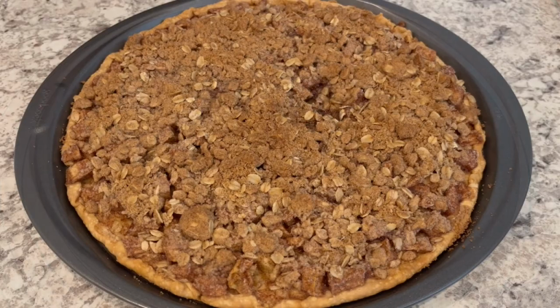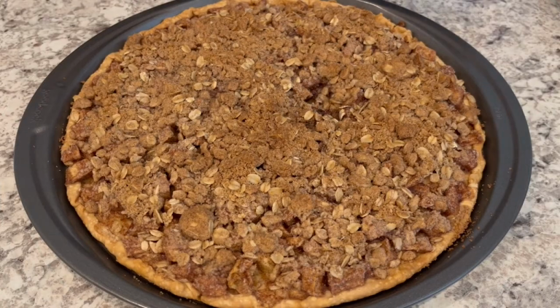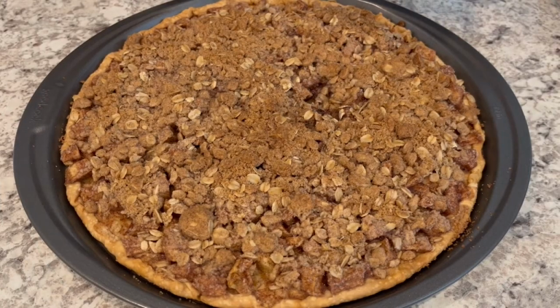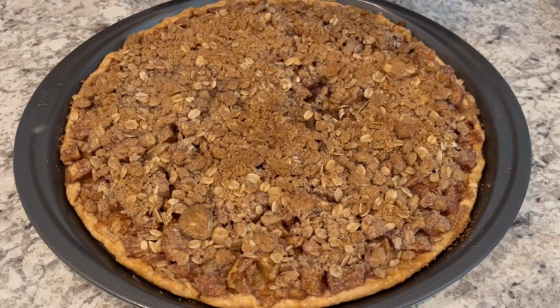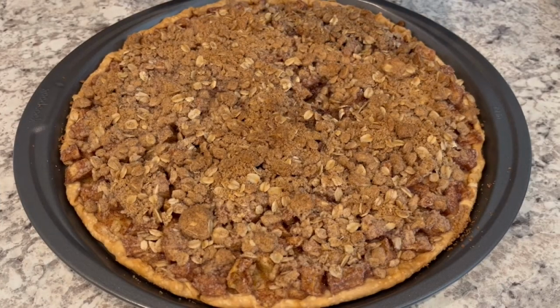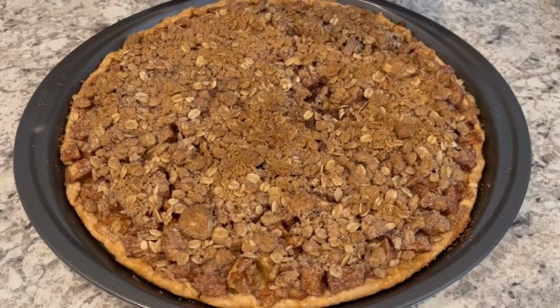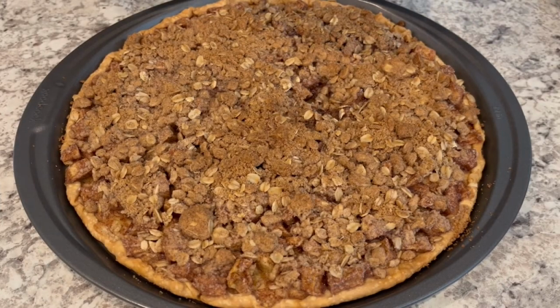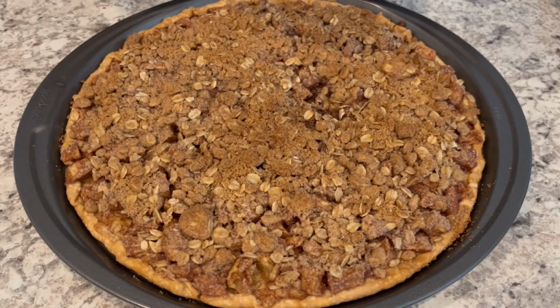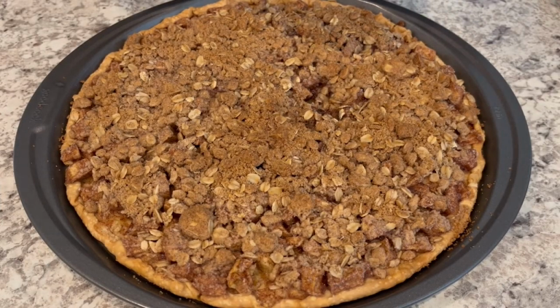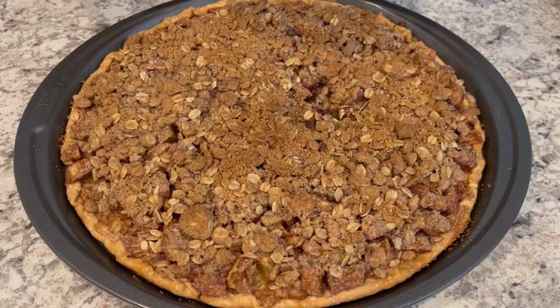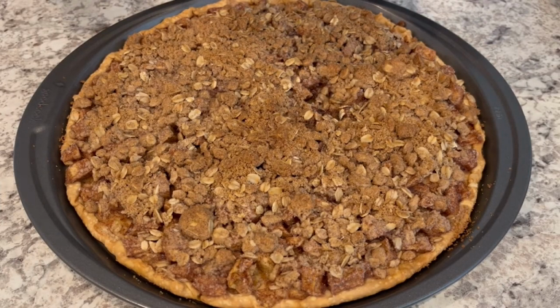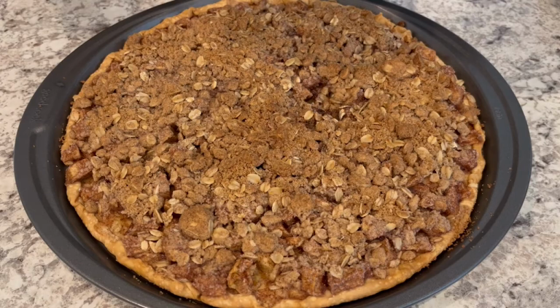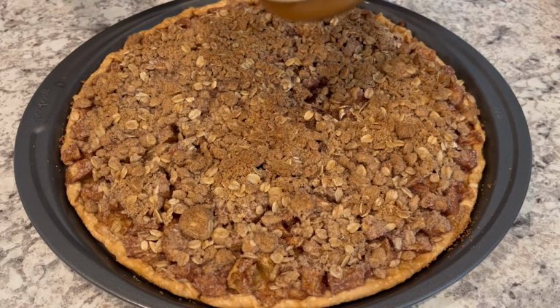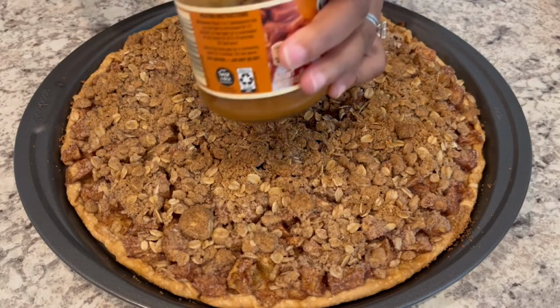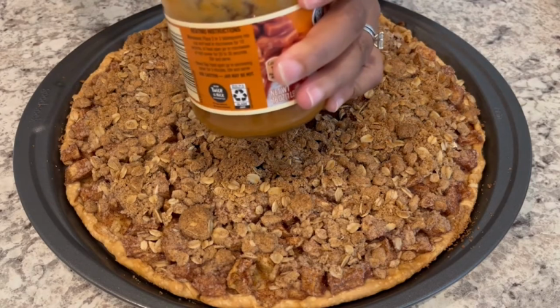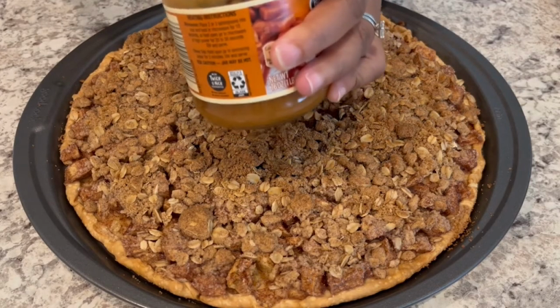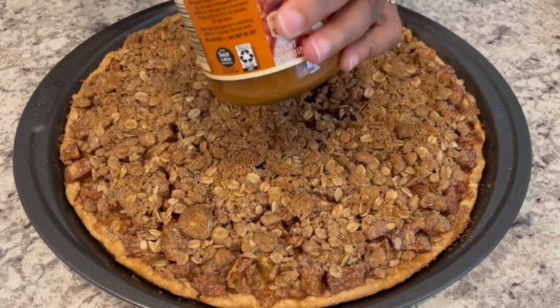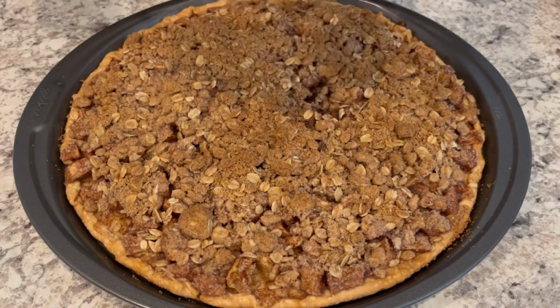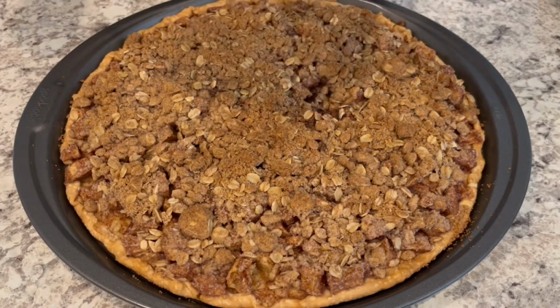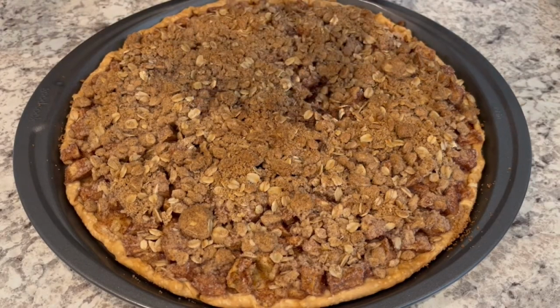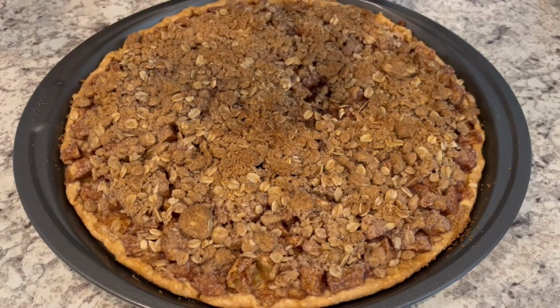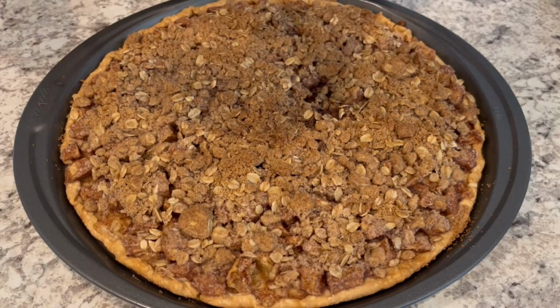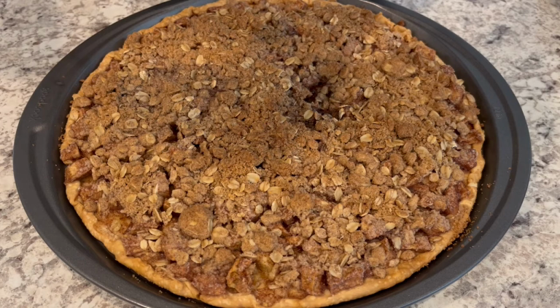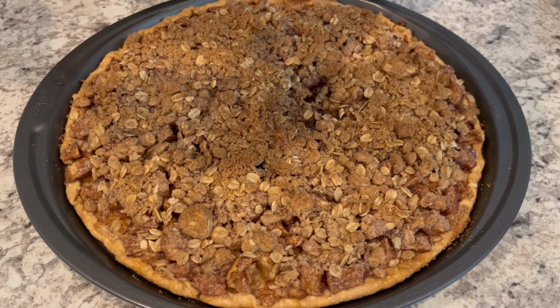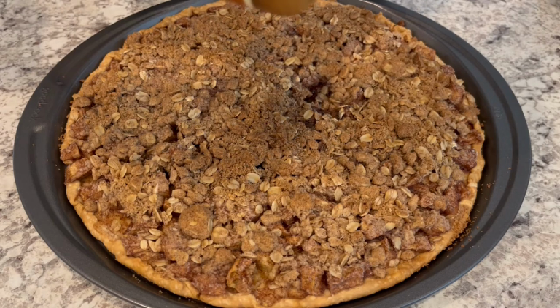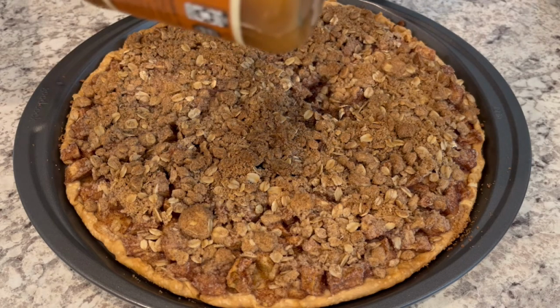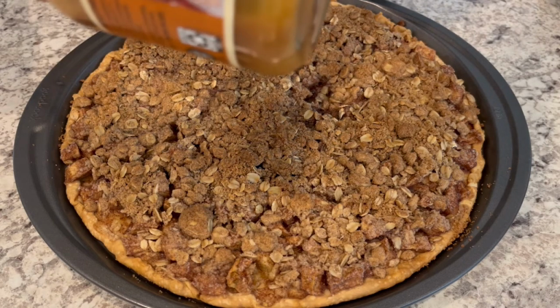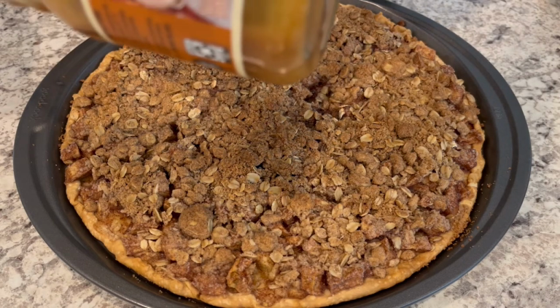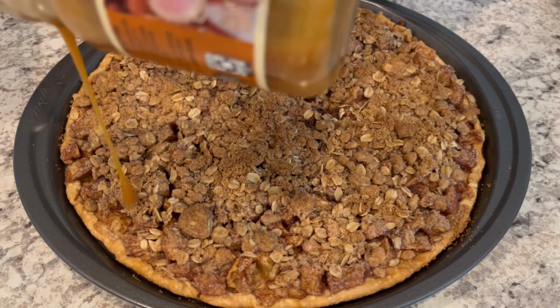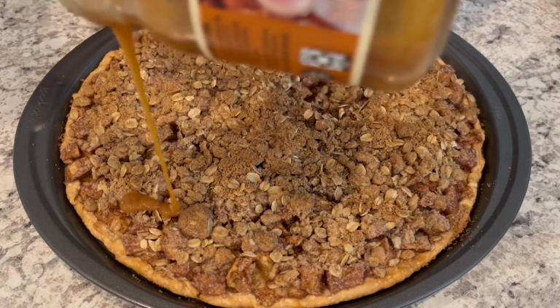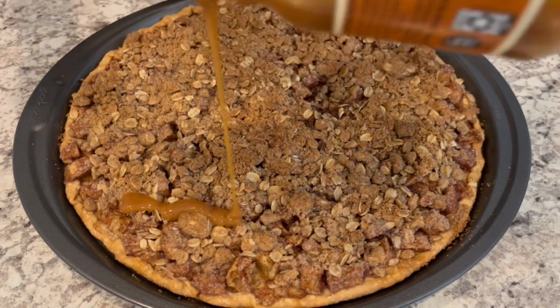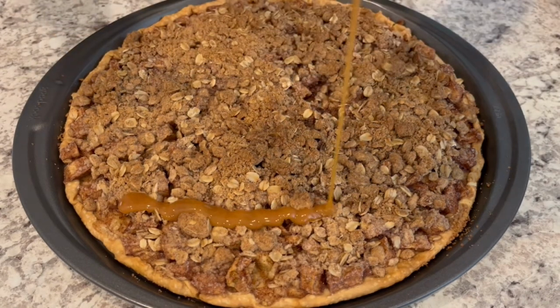I just took the pizza out of the oven. I did let it bake for about 40 minutes. I heated up my caramel sauce in the microwave for just about 20 seconds, and now I'm just going to drizzle it all over the top.